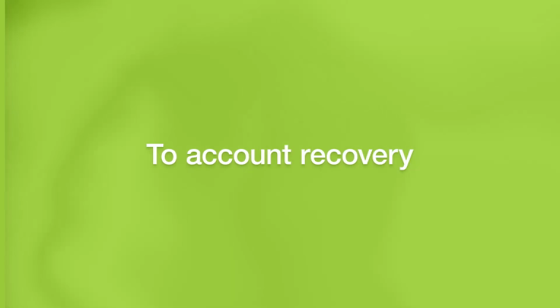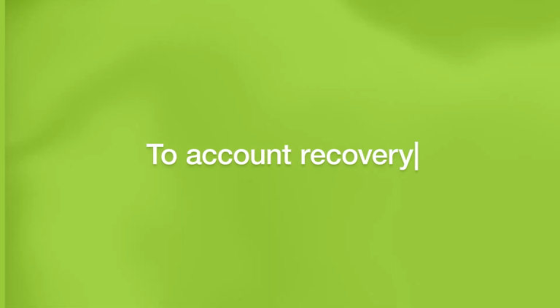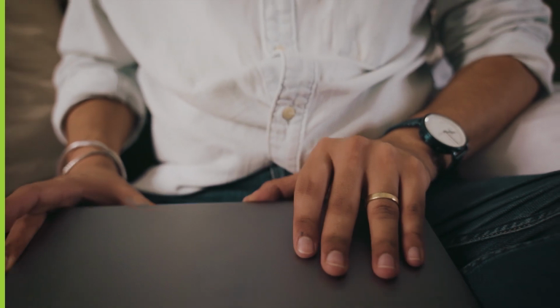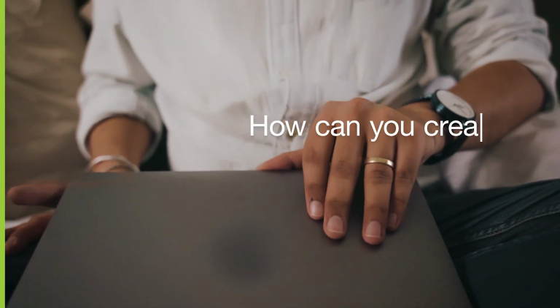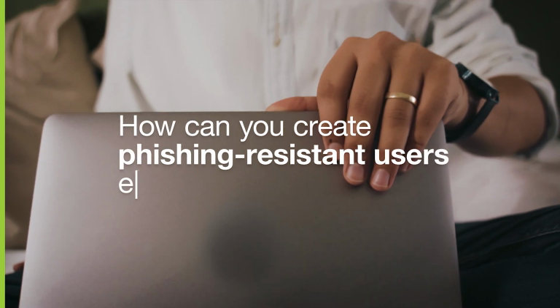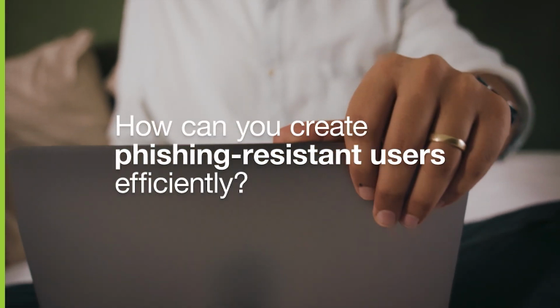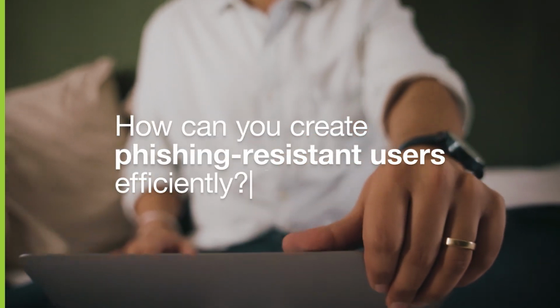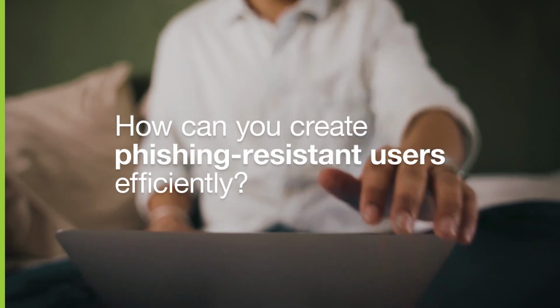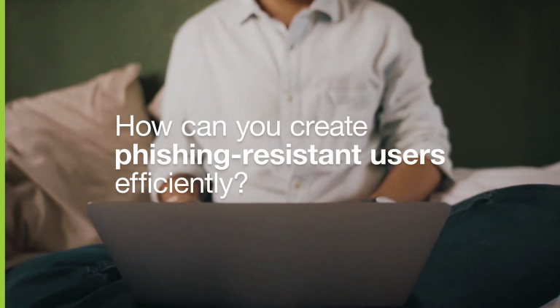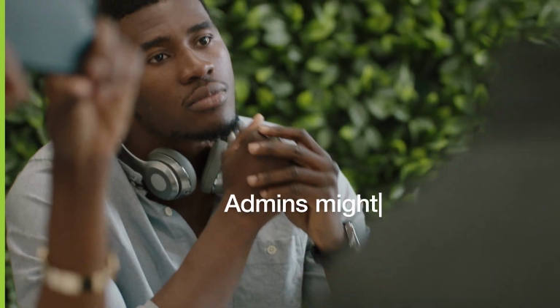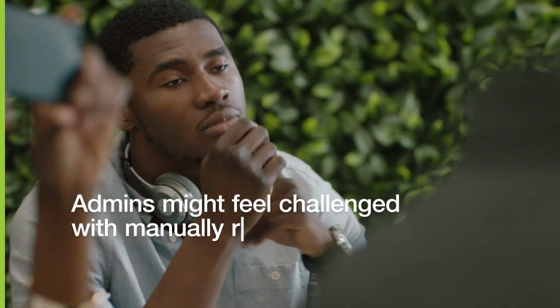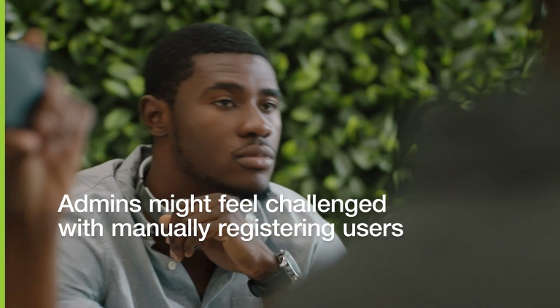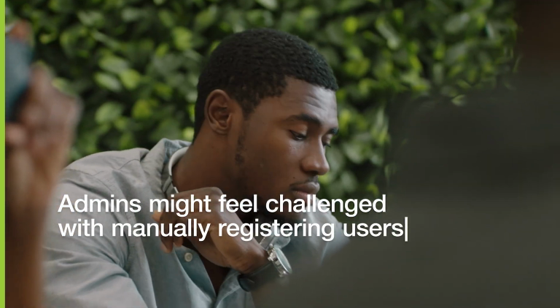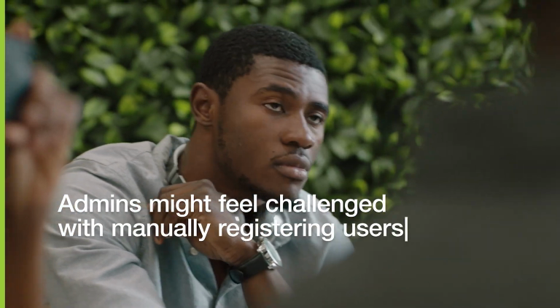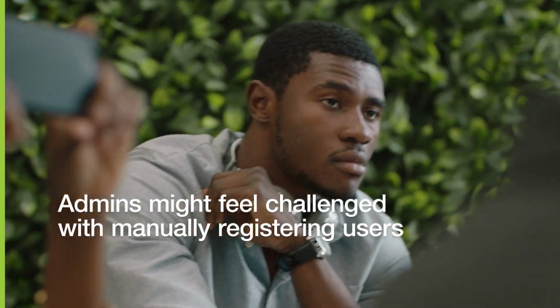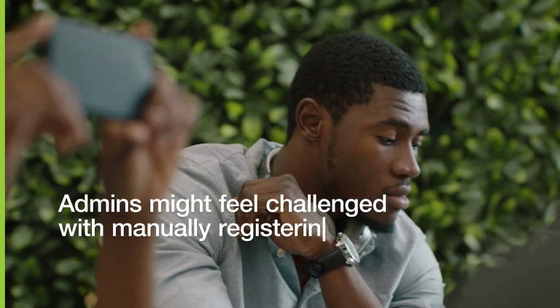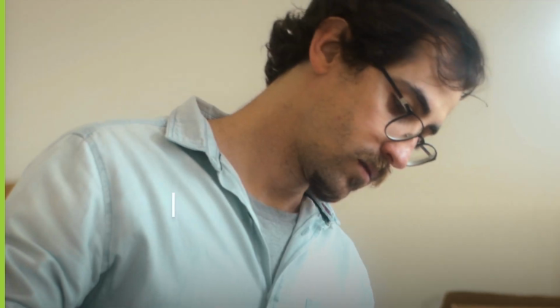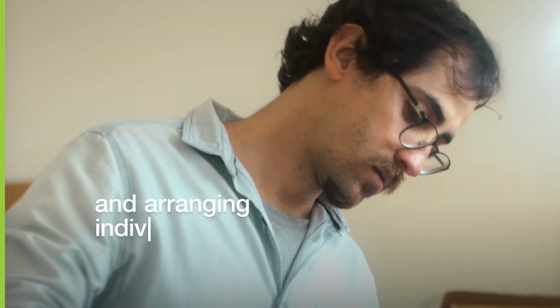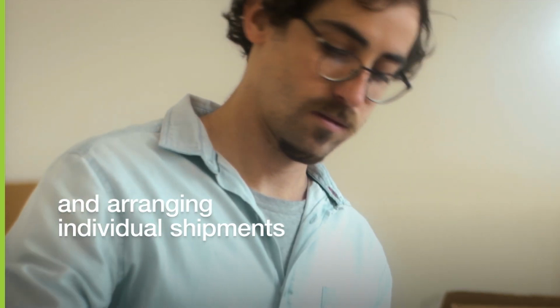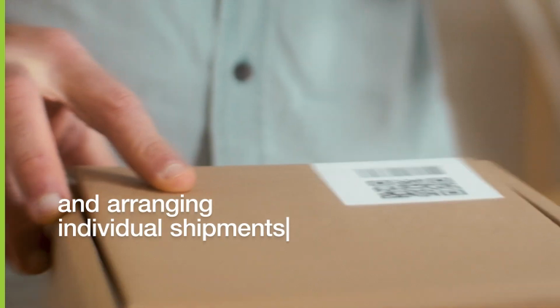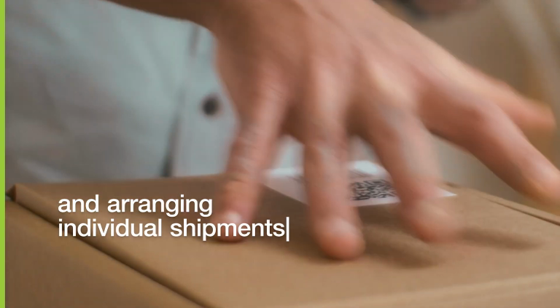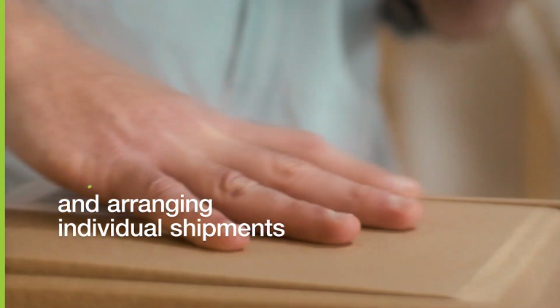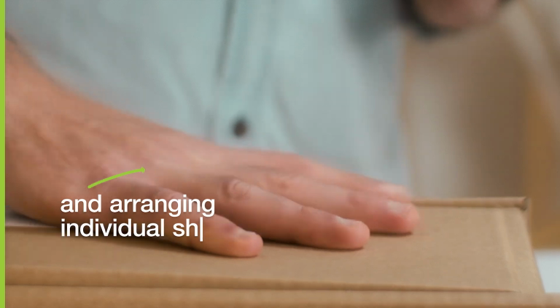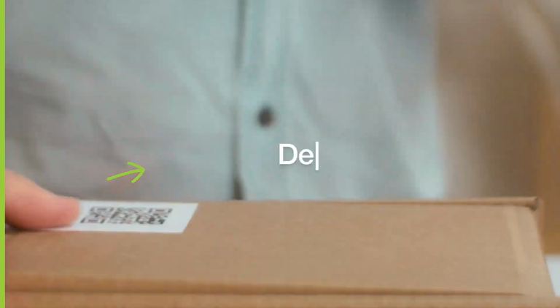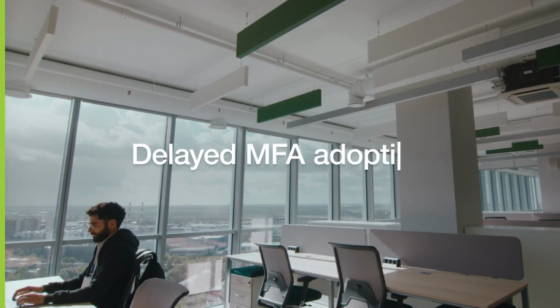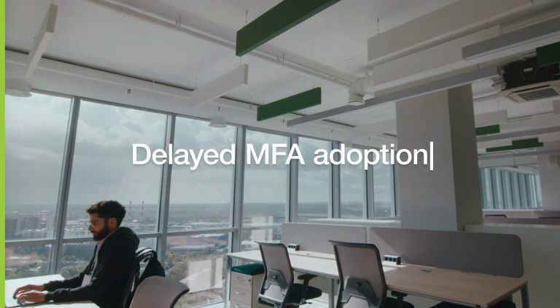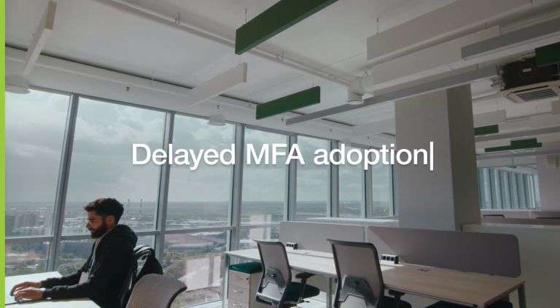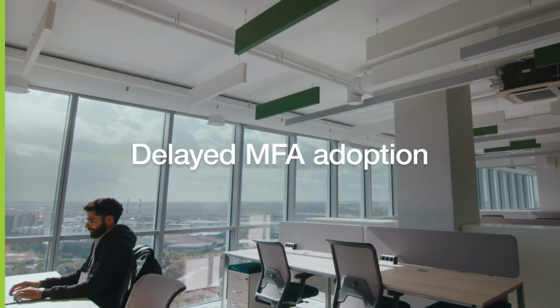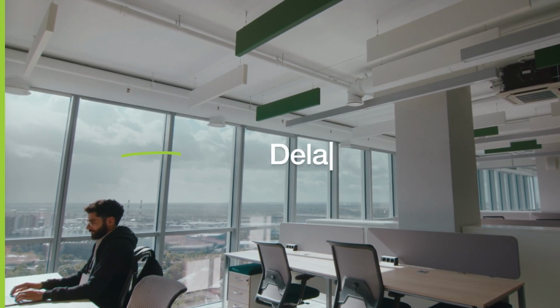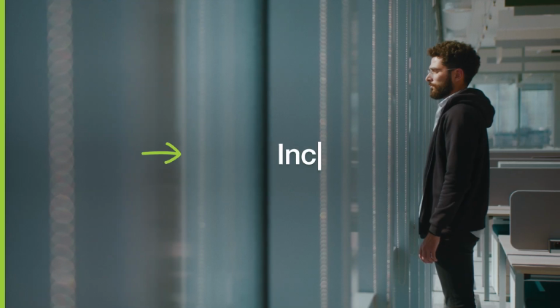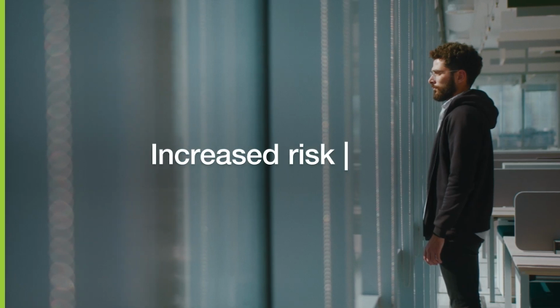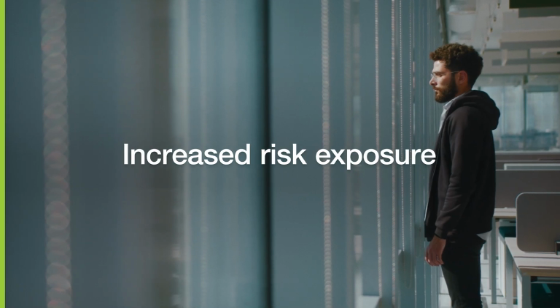But how can you create phishing-resistant users efficiently? Admins might feel challenged with manually registering users to the YubiKey and arranging individual key shipments, which could delay MFA adoption, which in turn increases risk exposure.